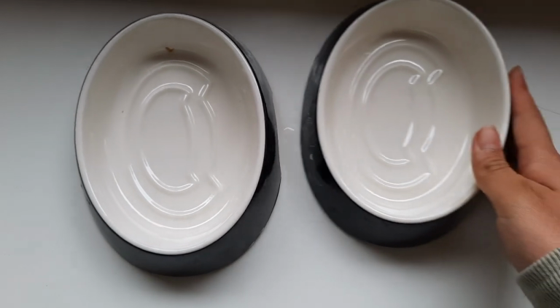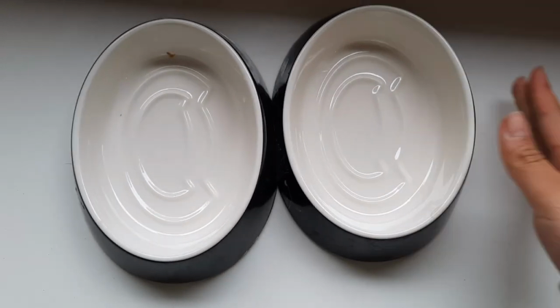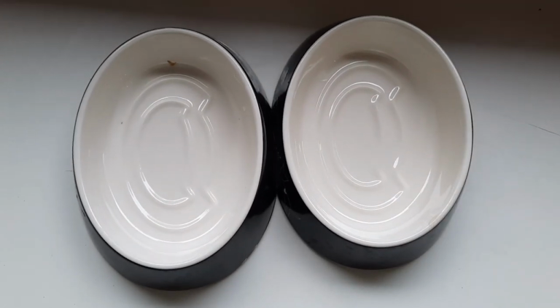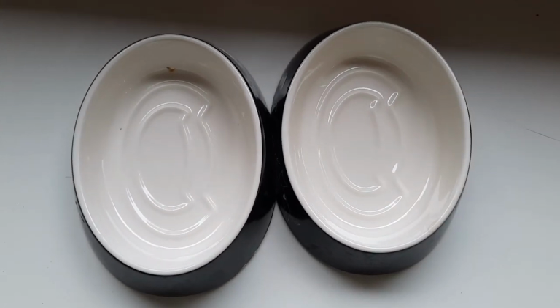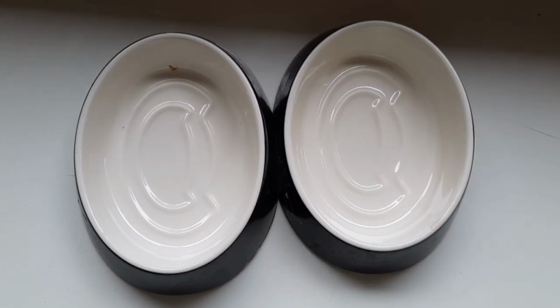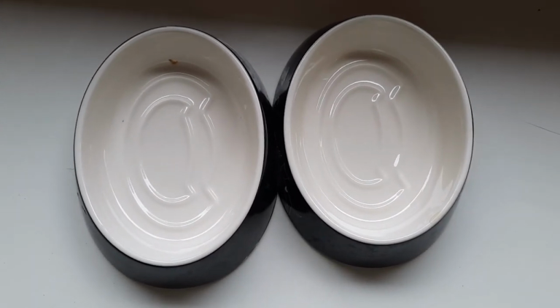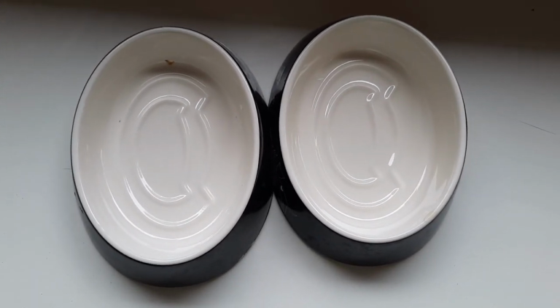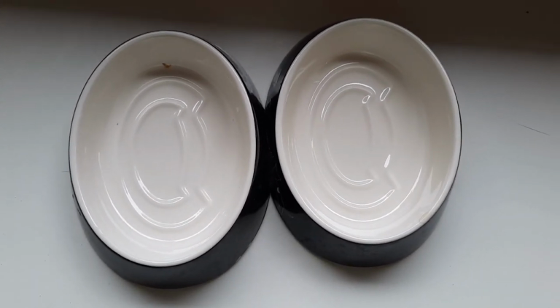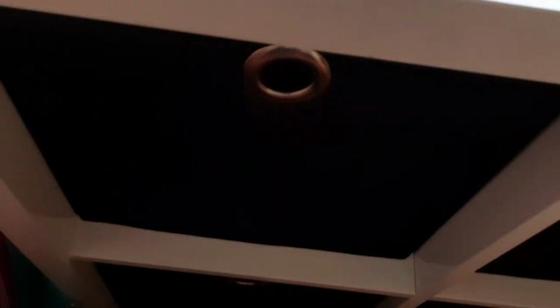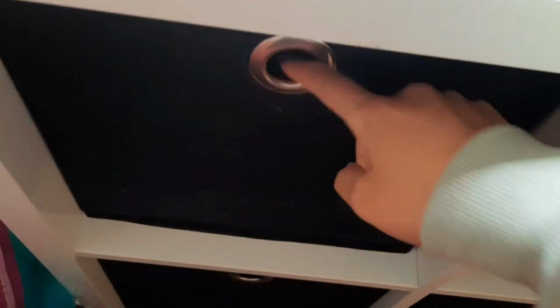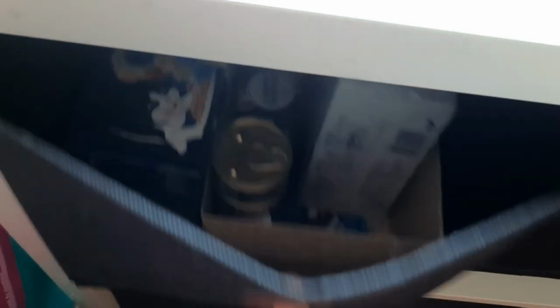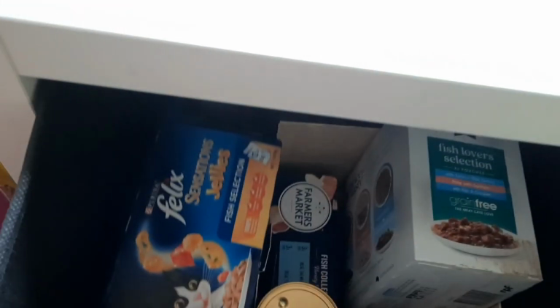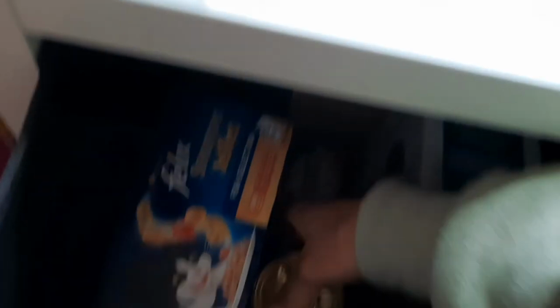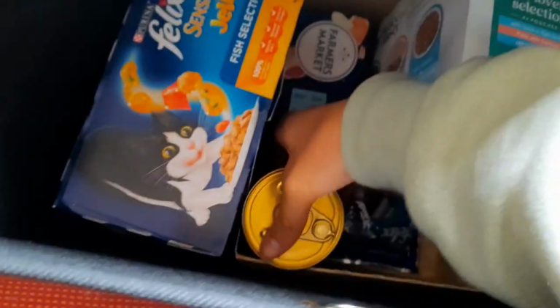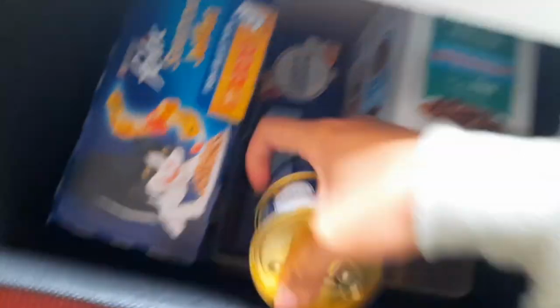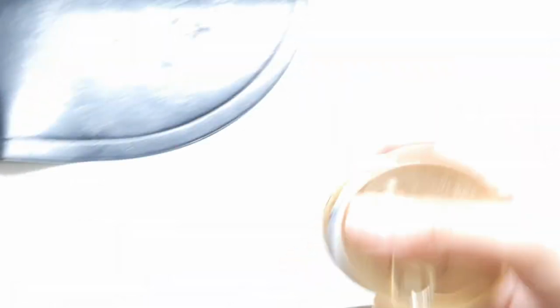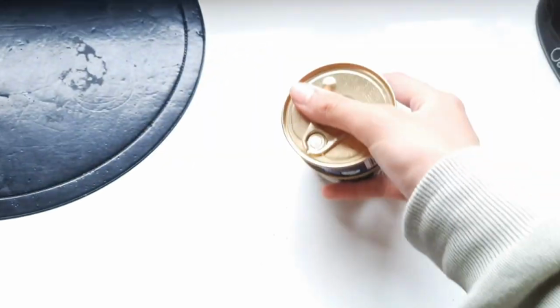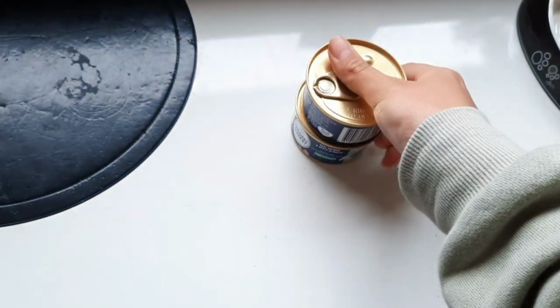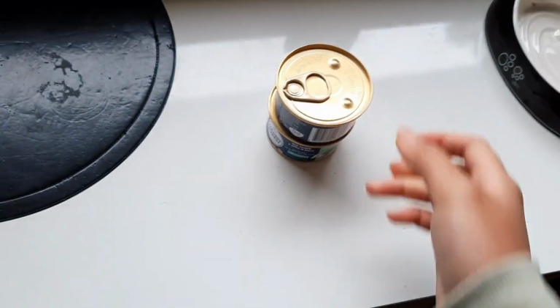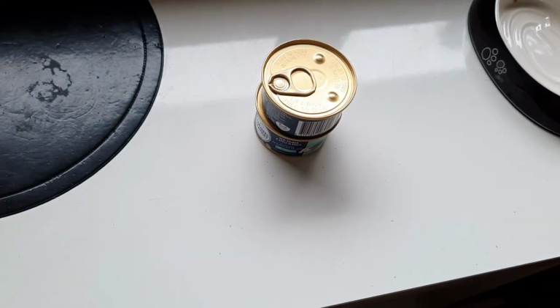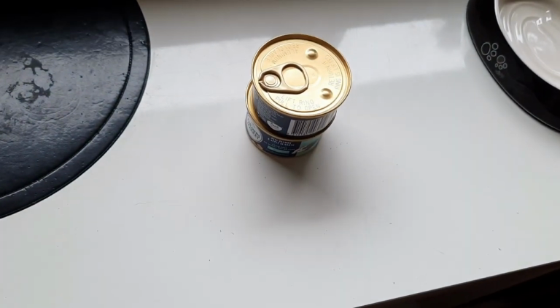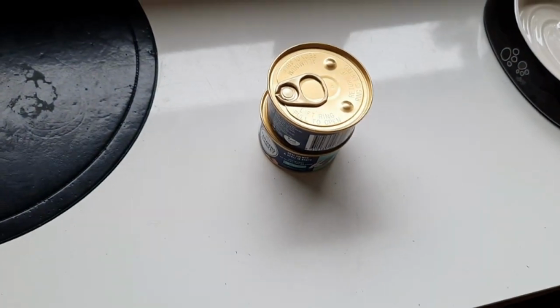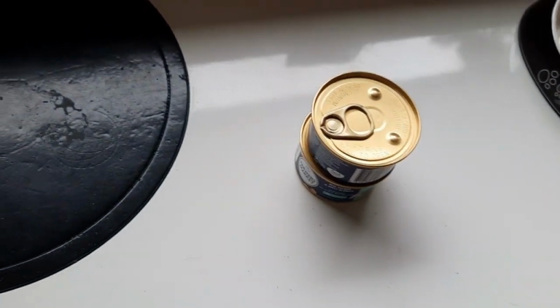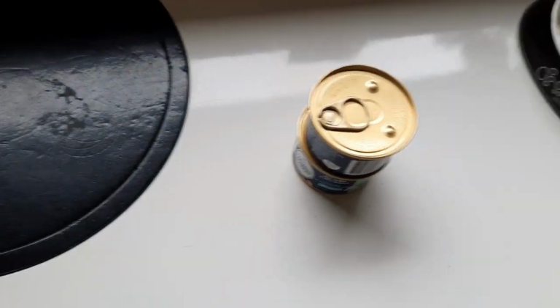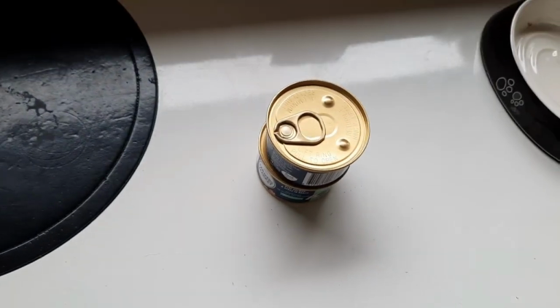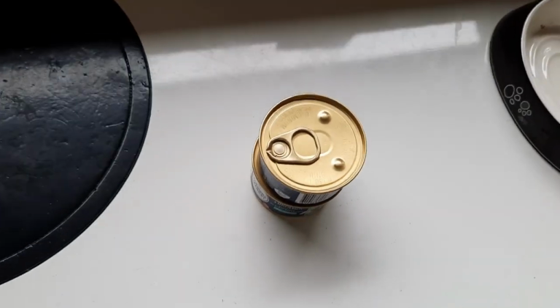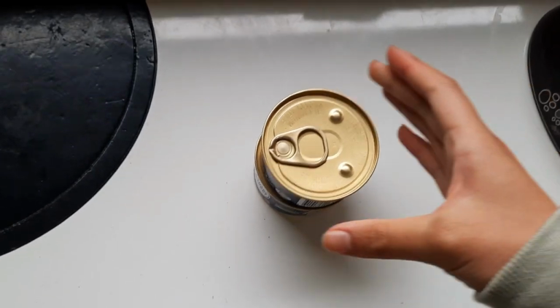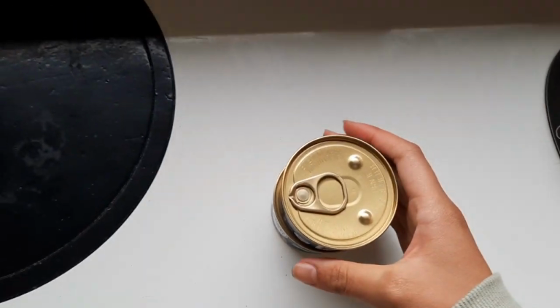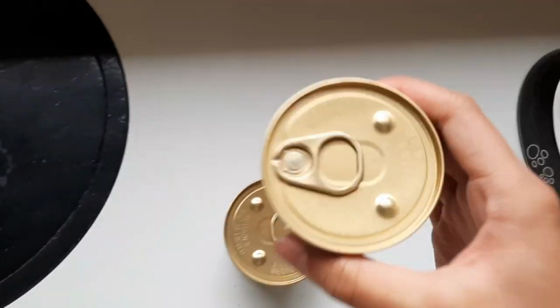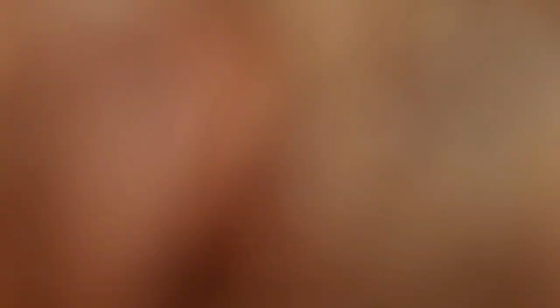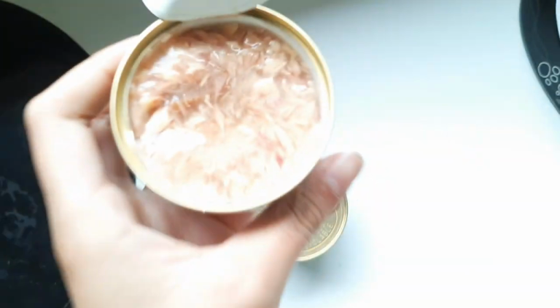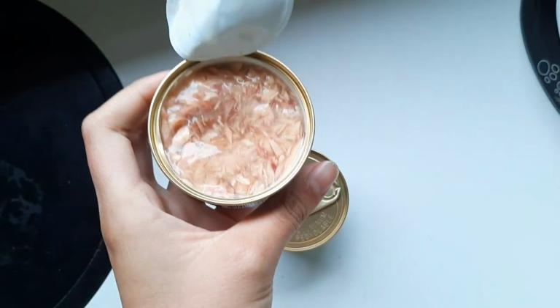I firstly place the feeding bowls on the feeding bench. Then I go to the food drawer and take out two tins of cat food. This is a new brand of cat food, so hopefully Nacho and Pedro will like it.